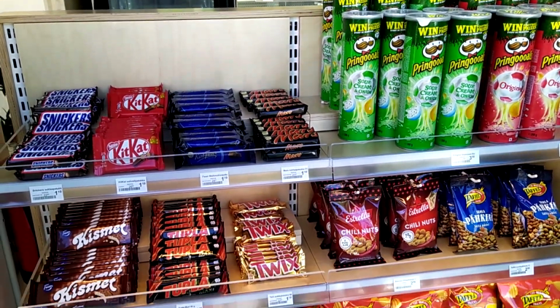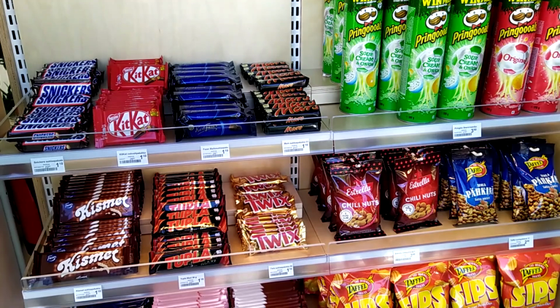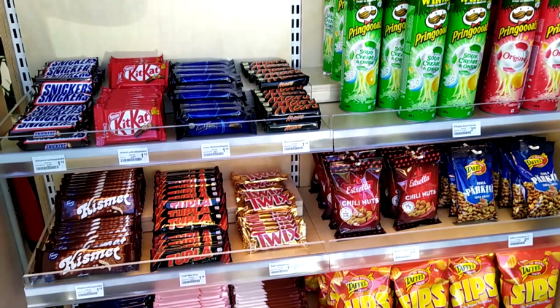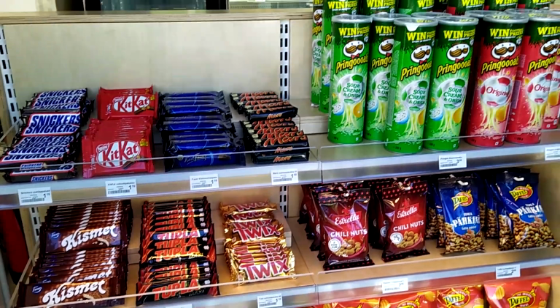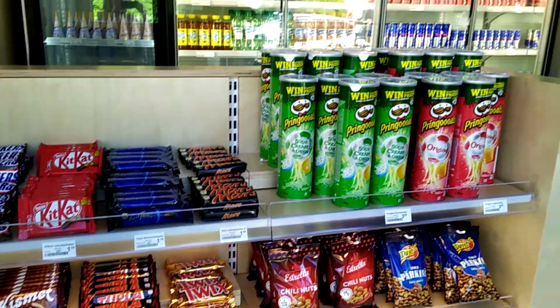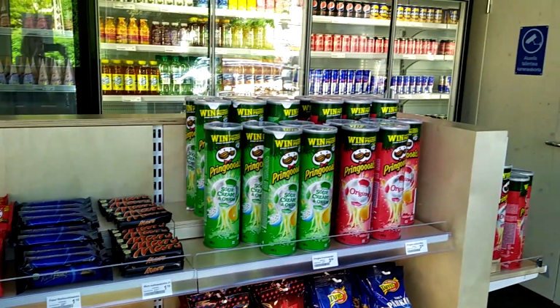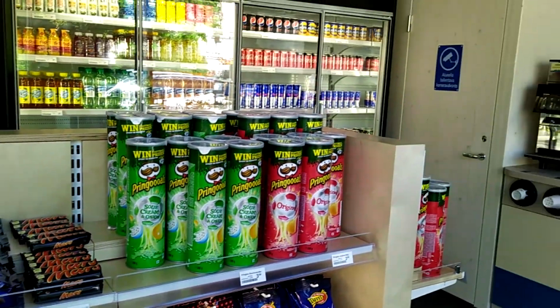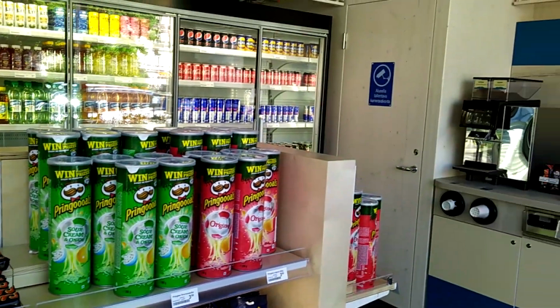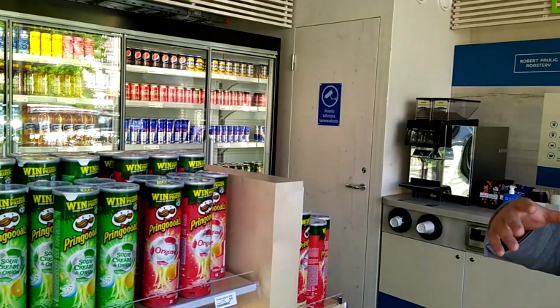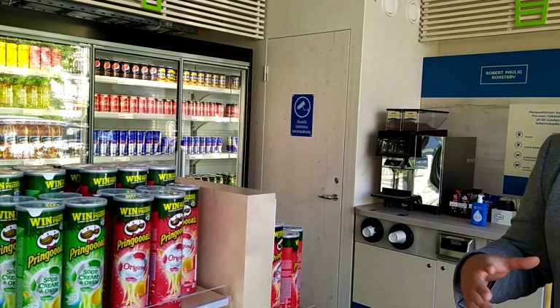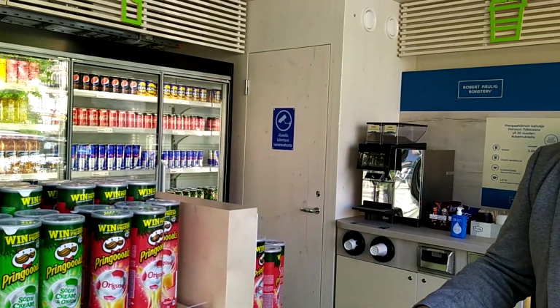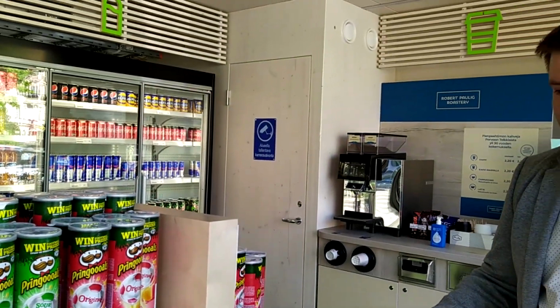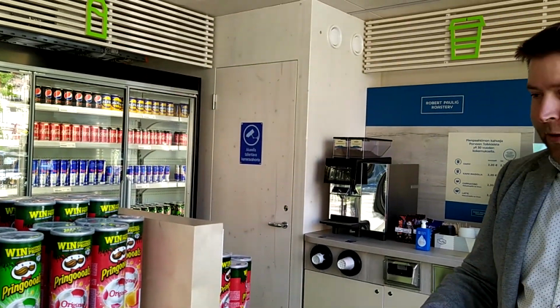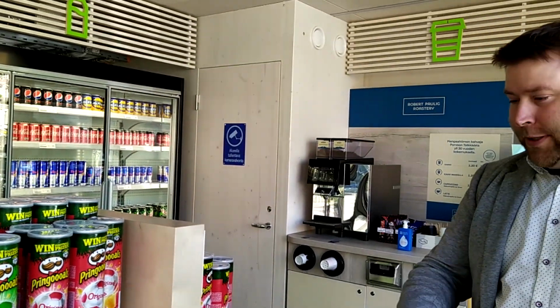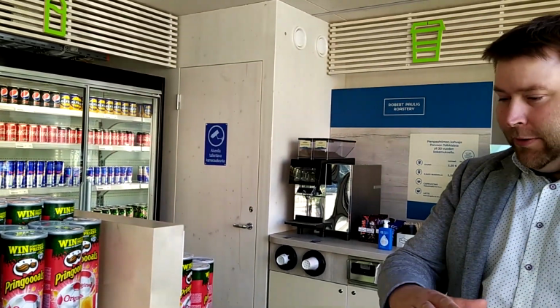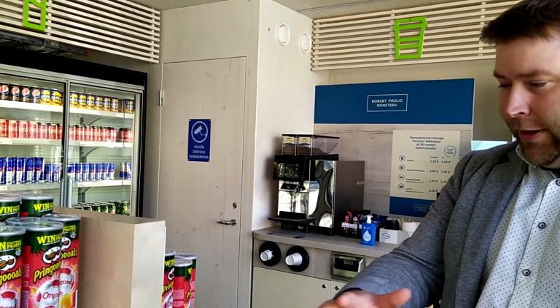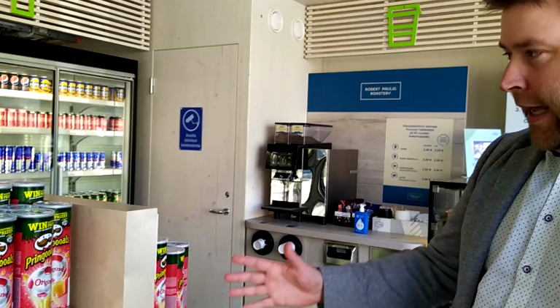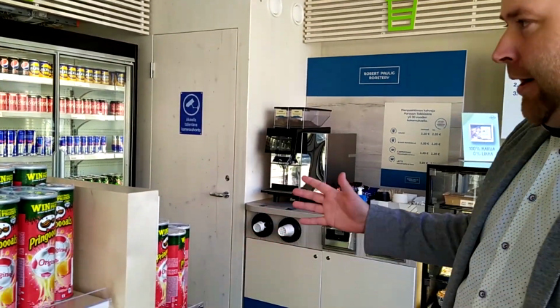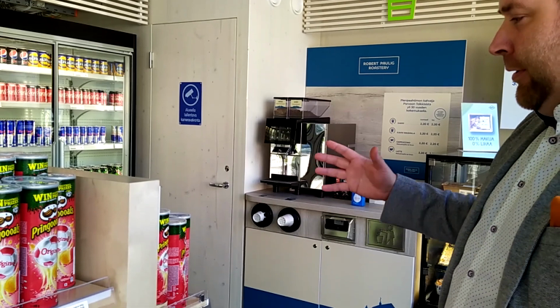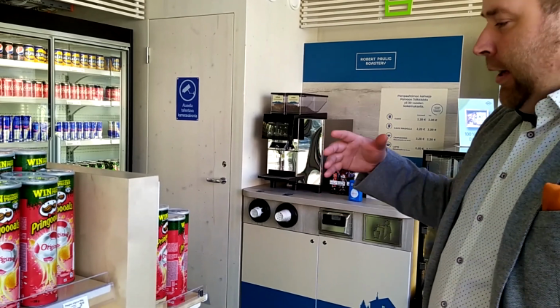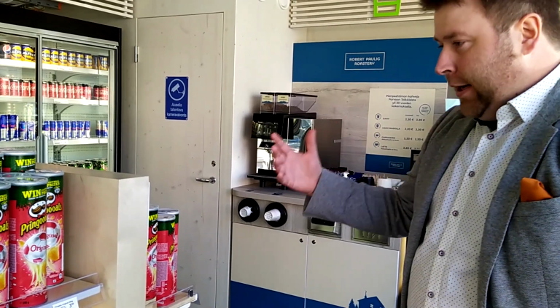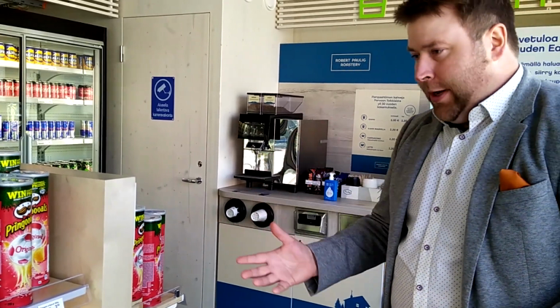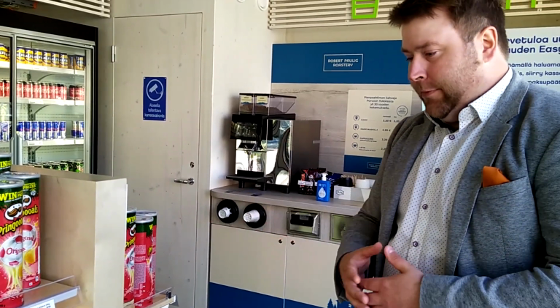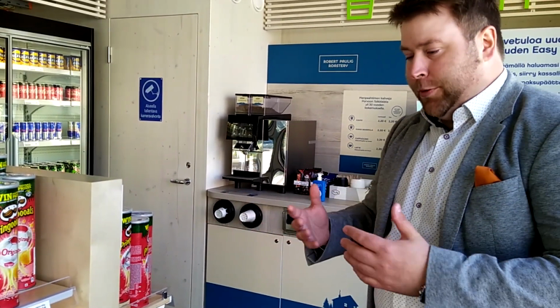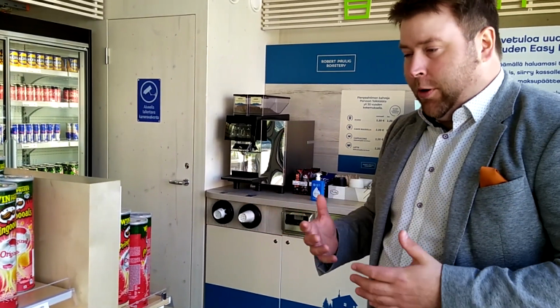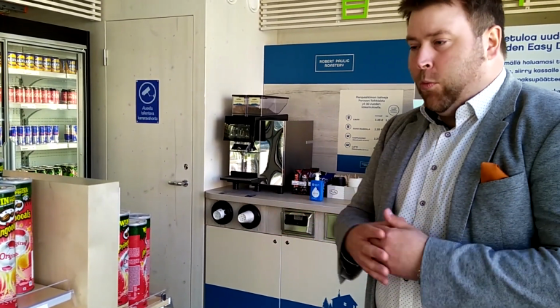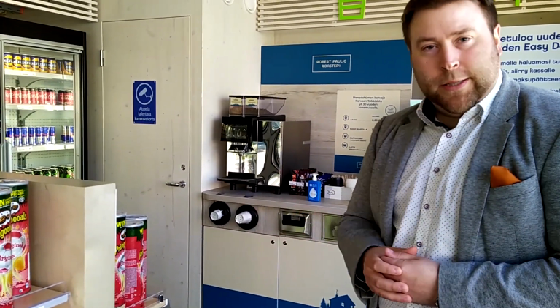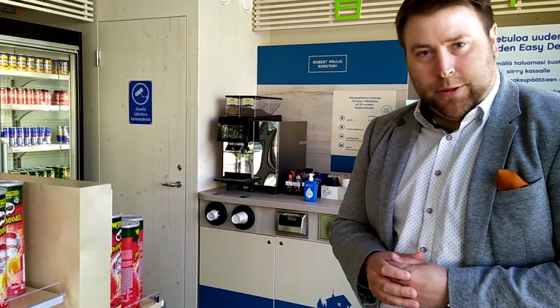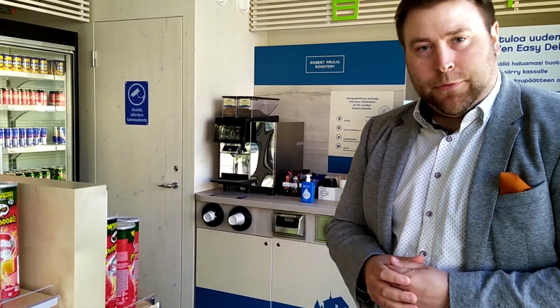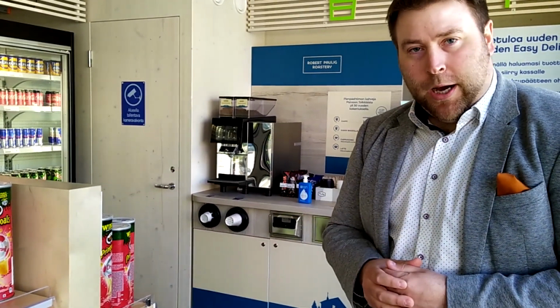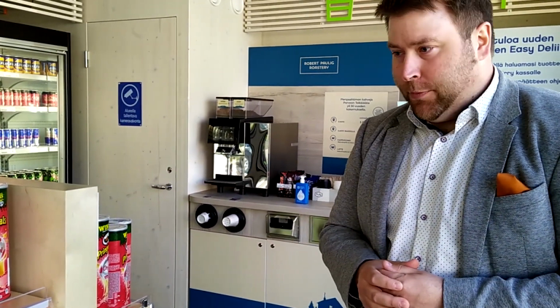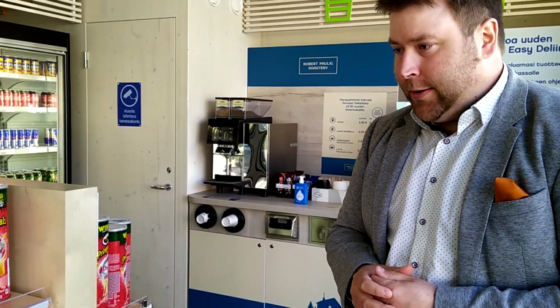Very nice Nordic feeling within the store, as you can see — nice layout, and you have a wide selection of different kinds of products.